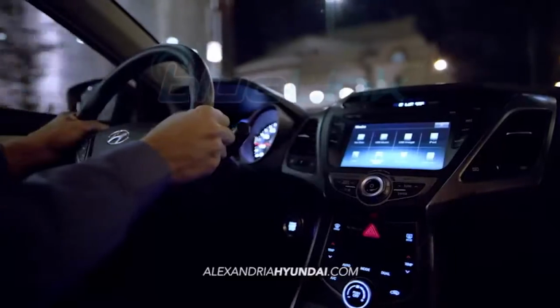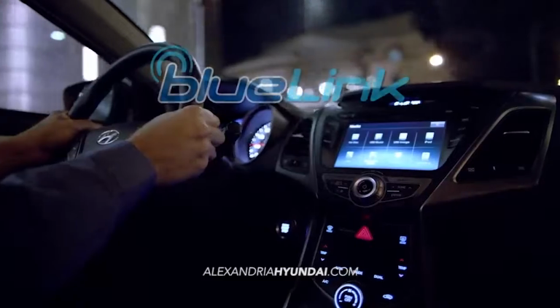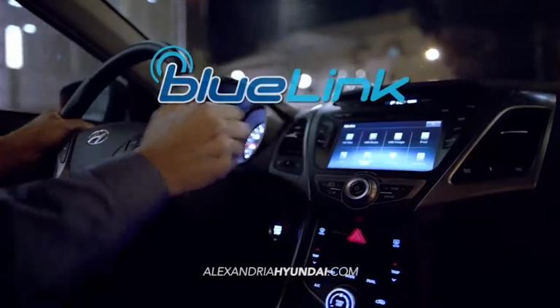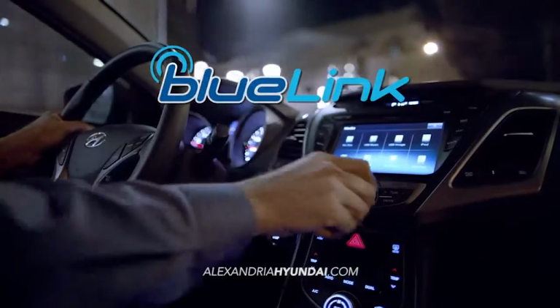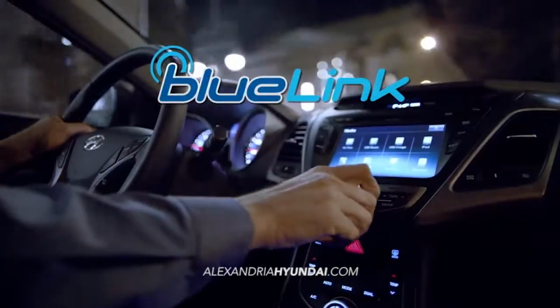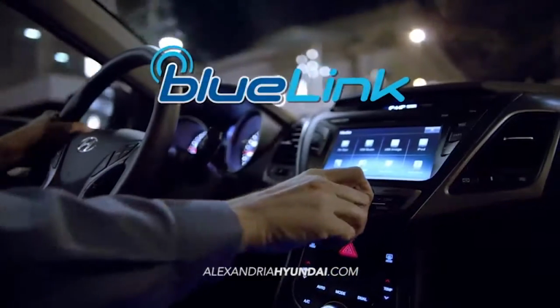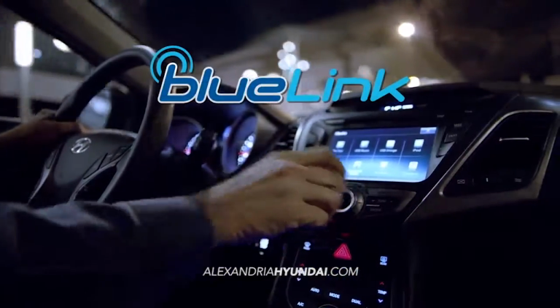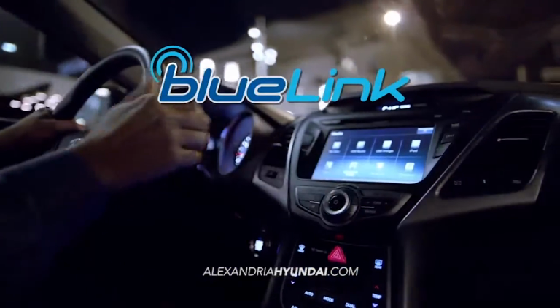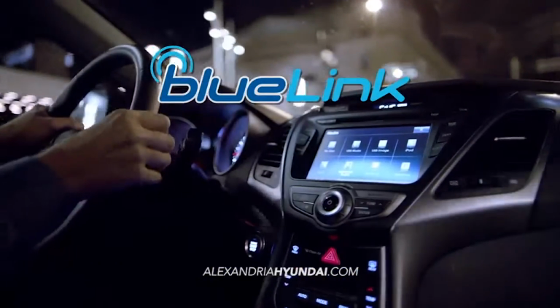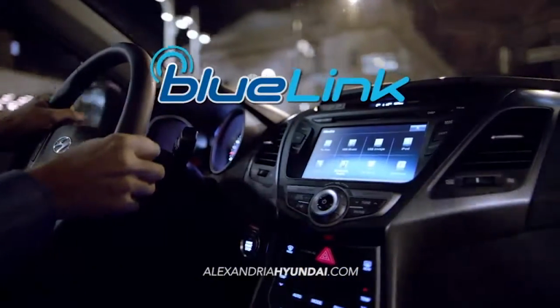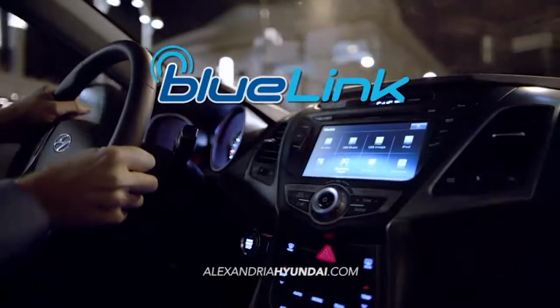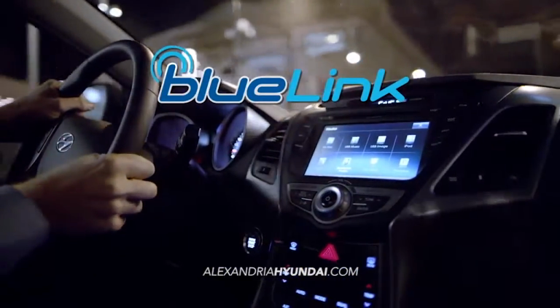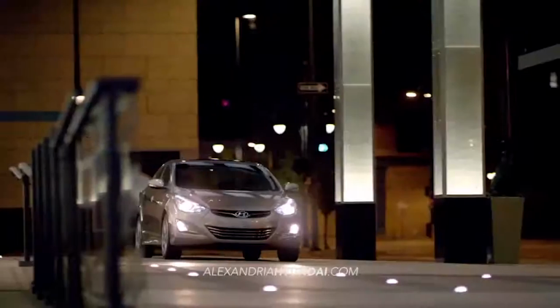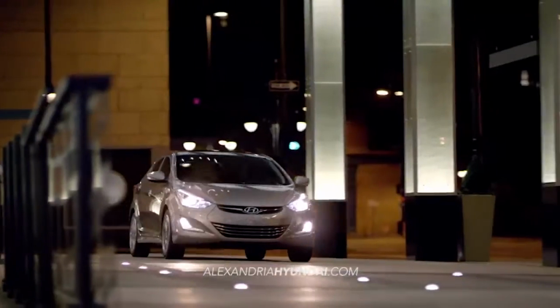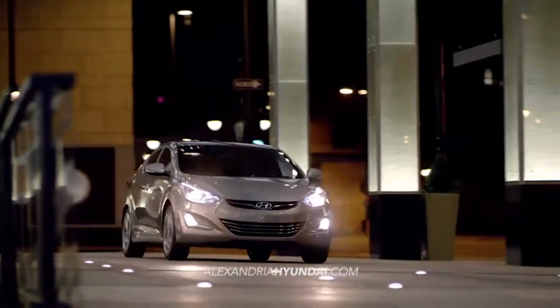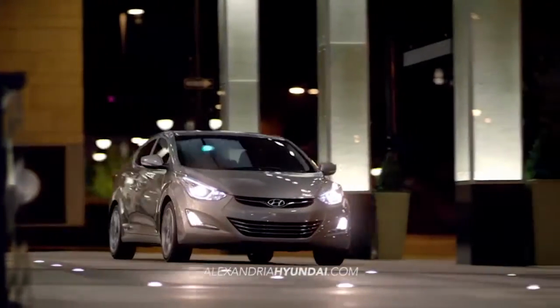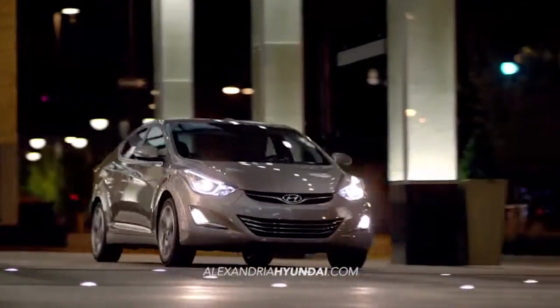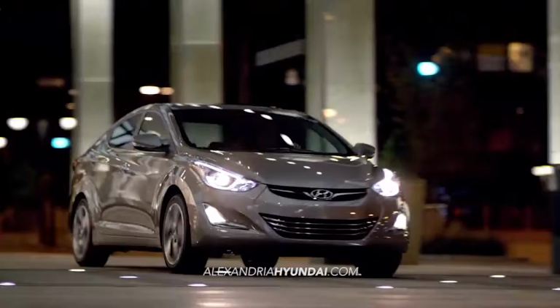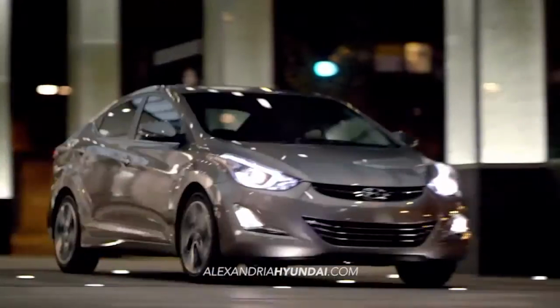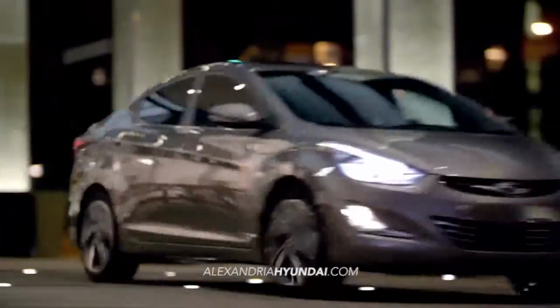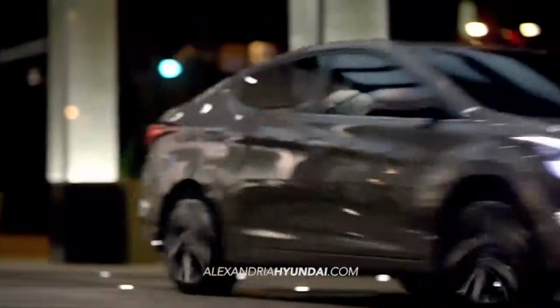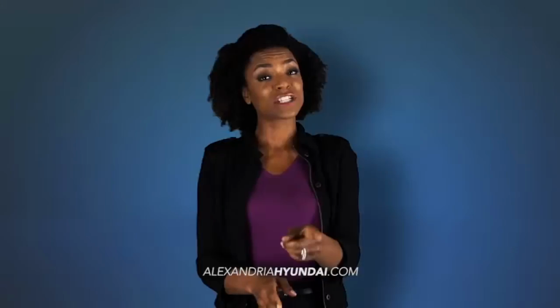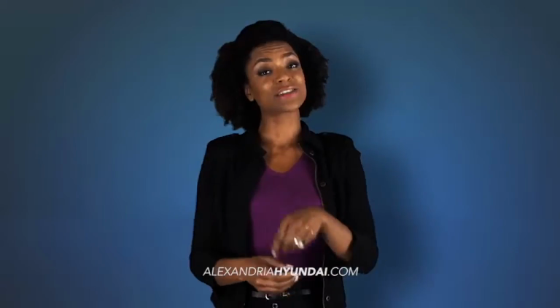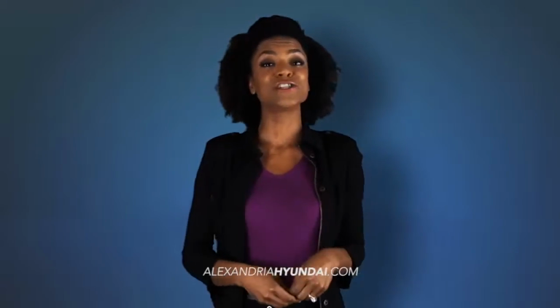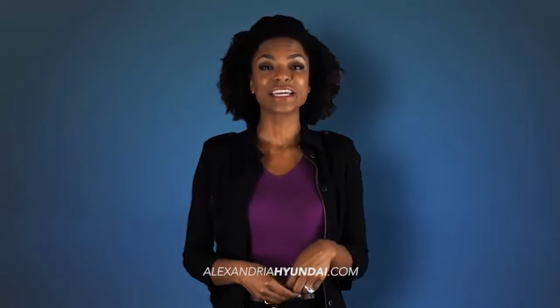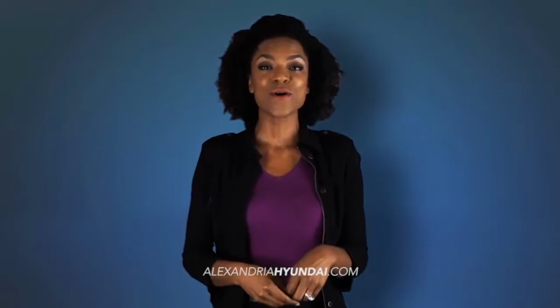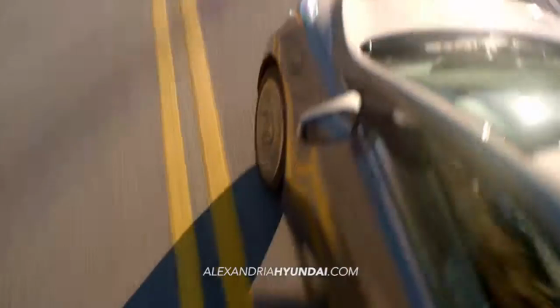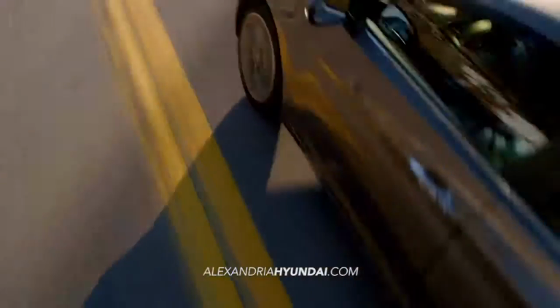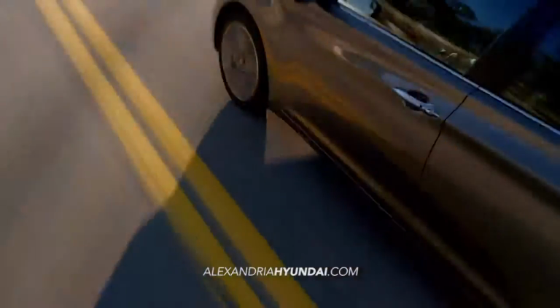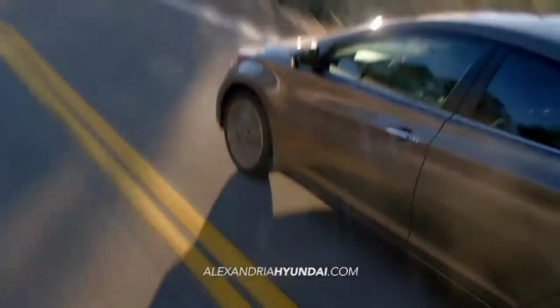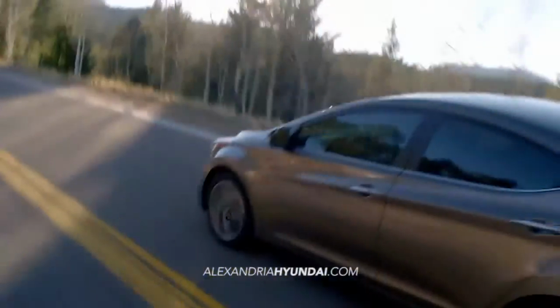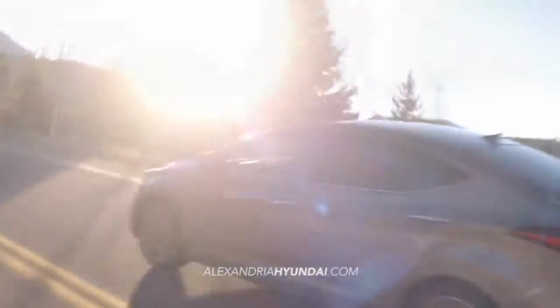With Hyundai's advanced Blue Link technology right at your fingertips, you'll be in total control. And if it's peace of mind you're looking for, Hyundai has your back.